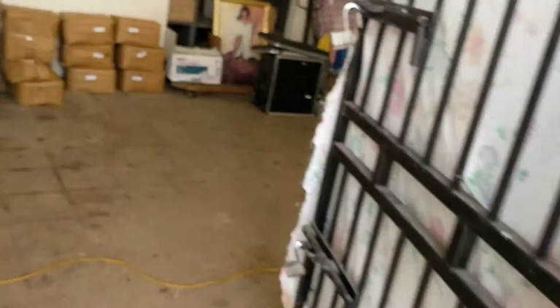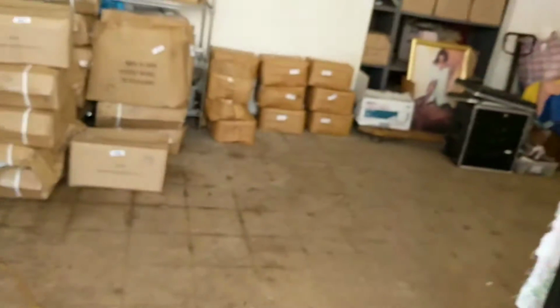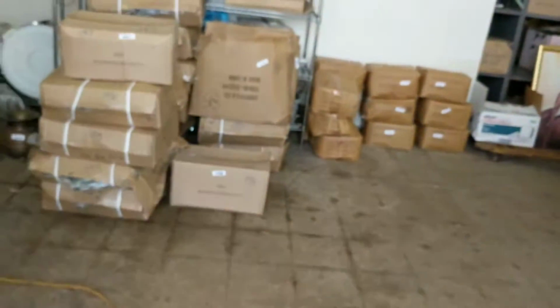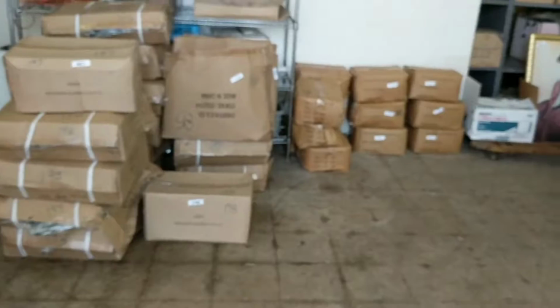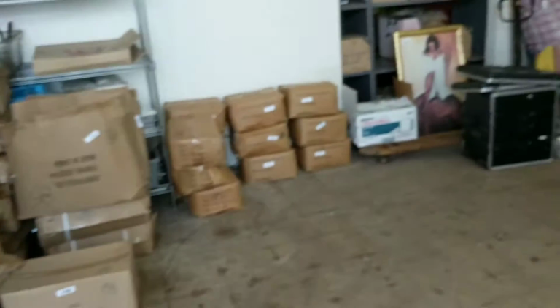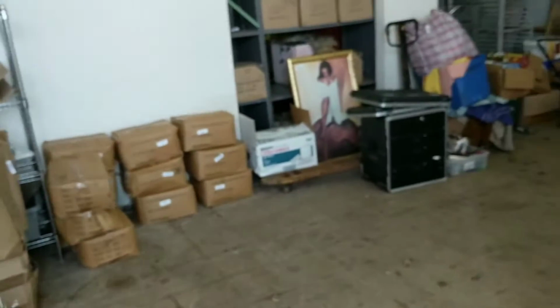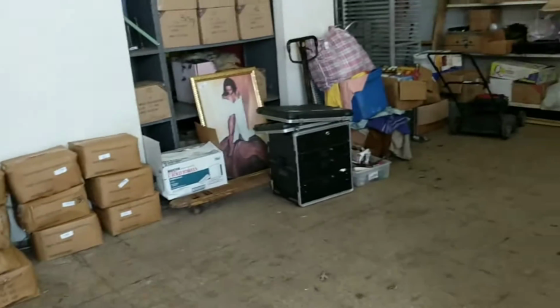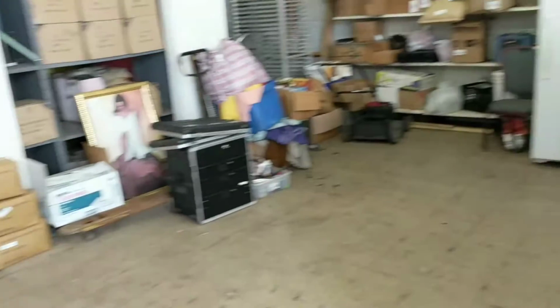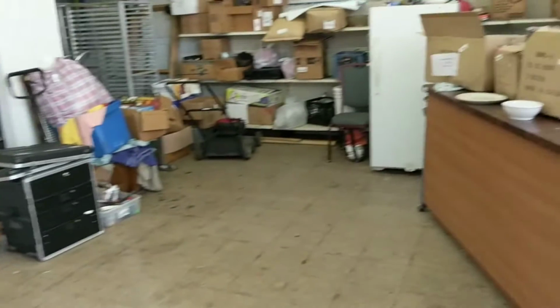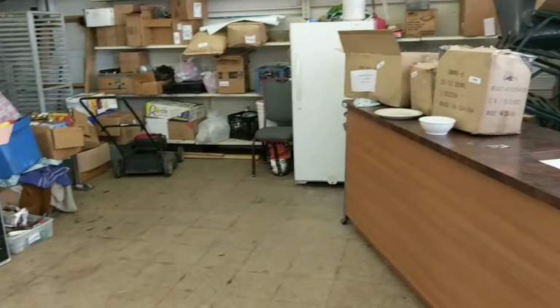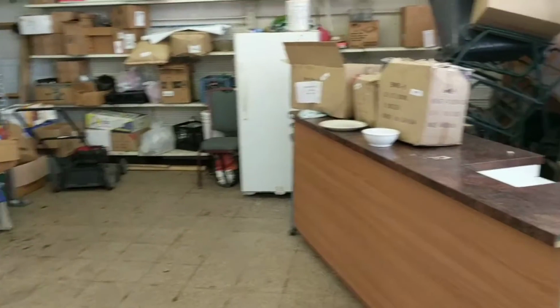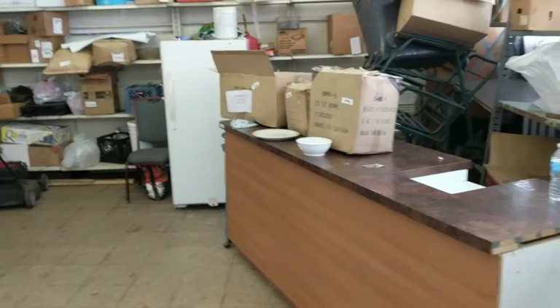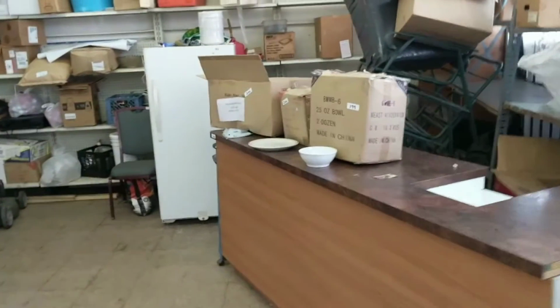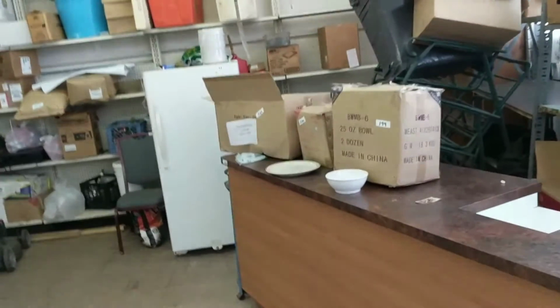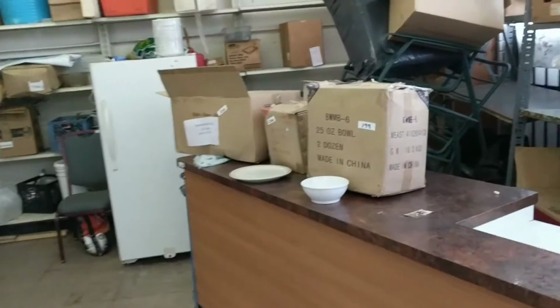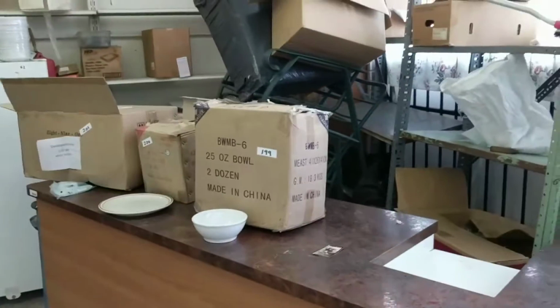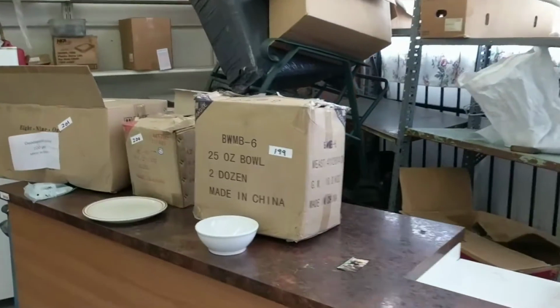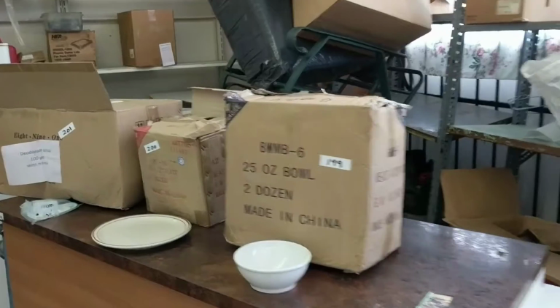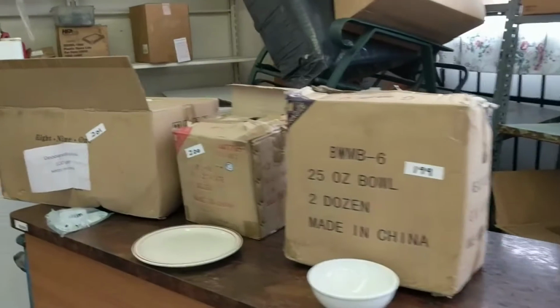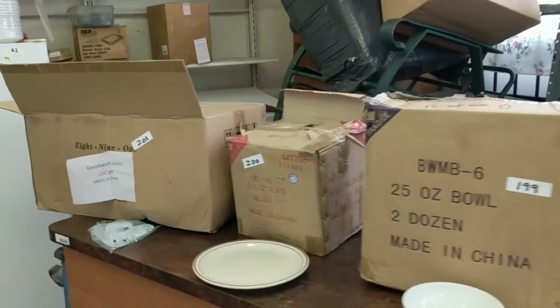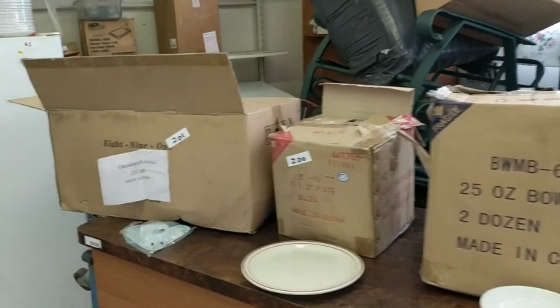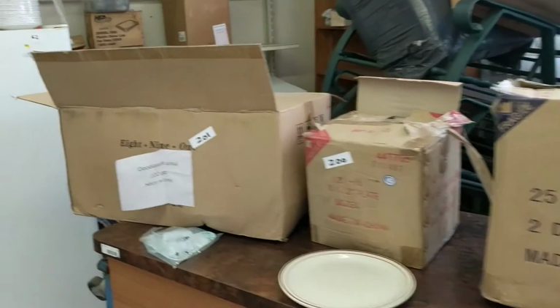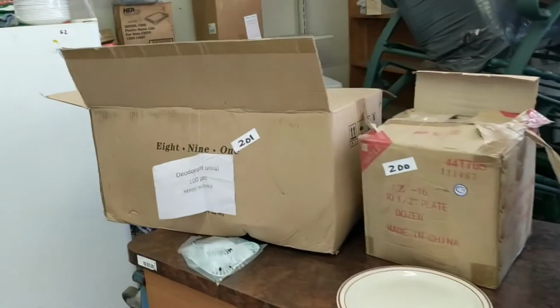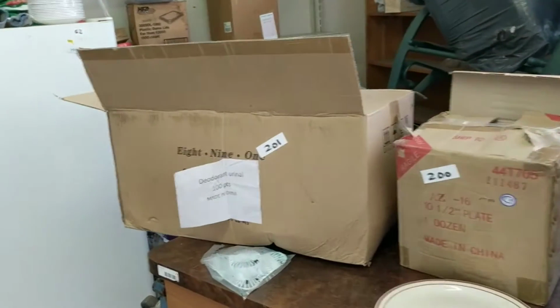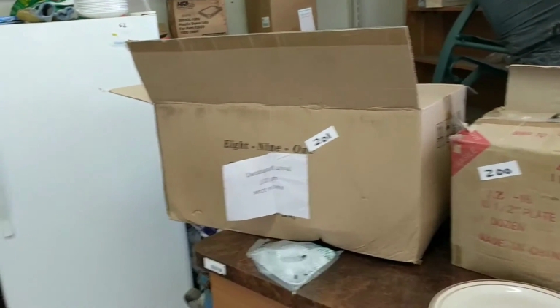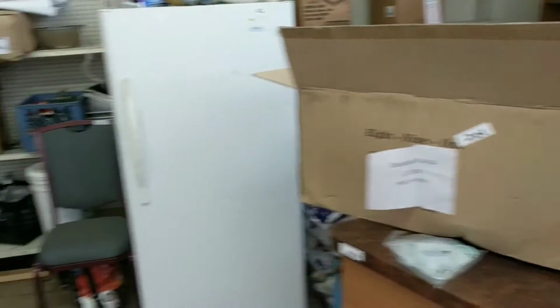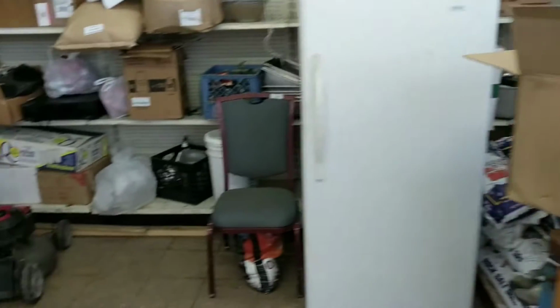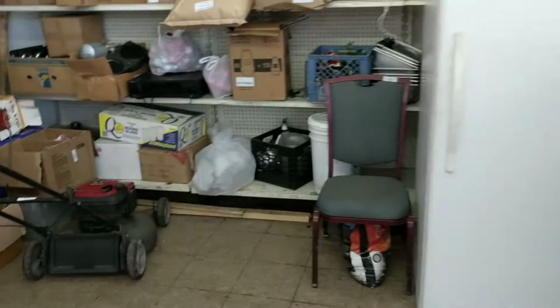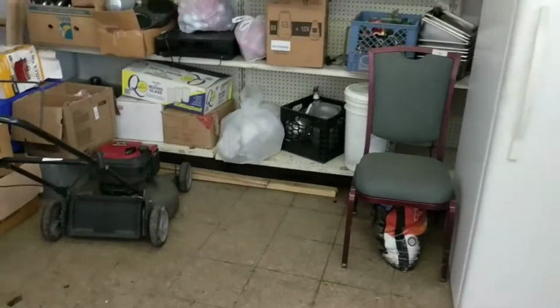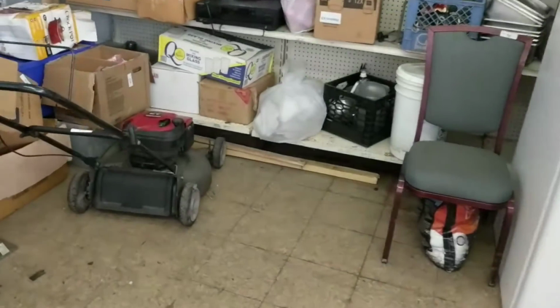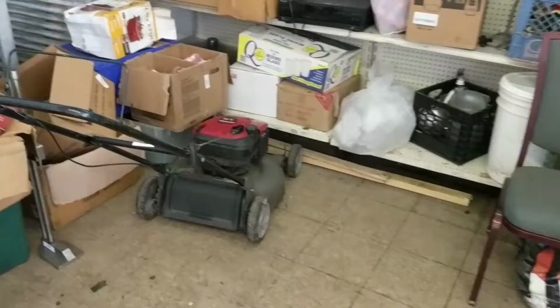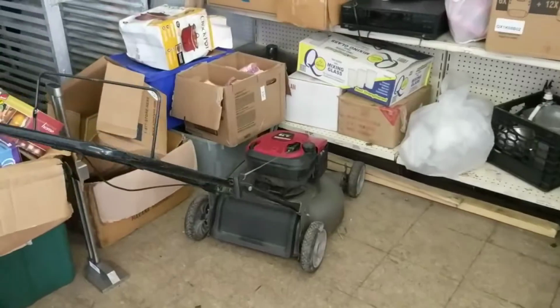Inside this building there's a bunch of stuff that we use as a storage place. There's a lot of — I would say estate sale stuff in here, but there is some new stuff too.